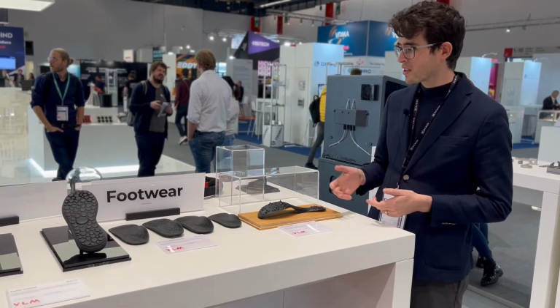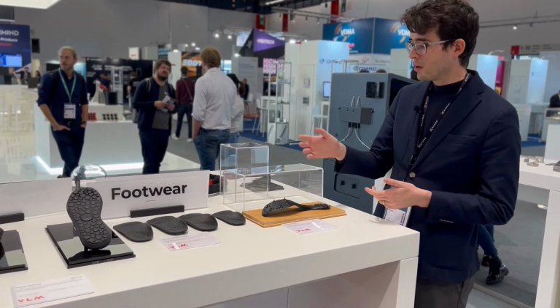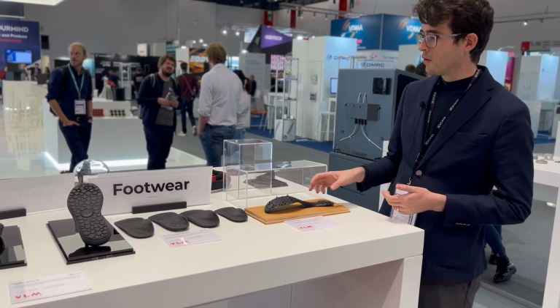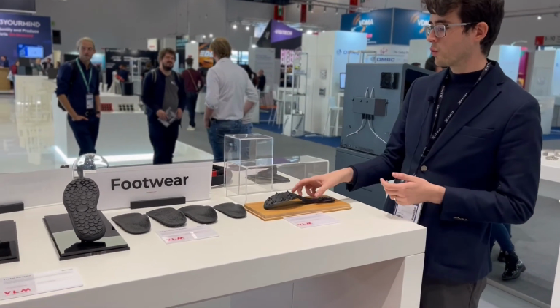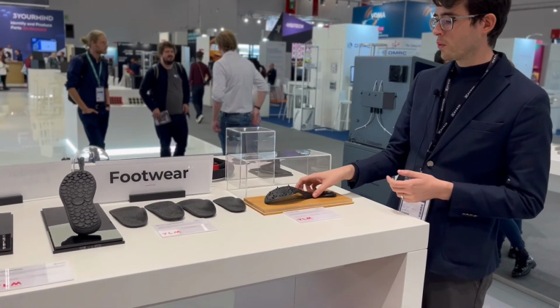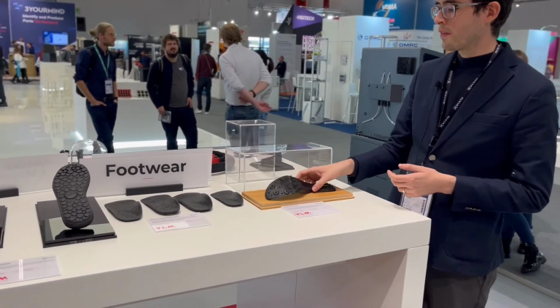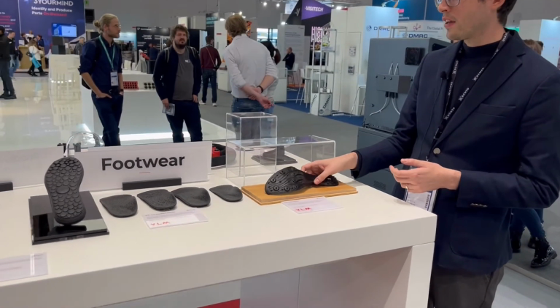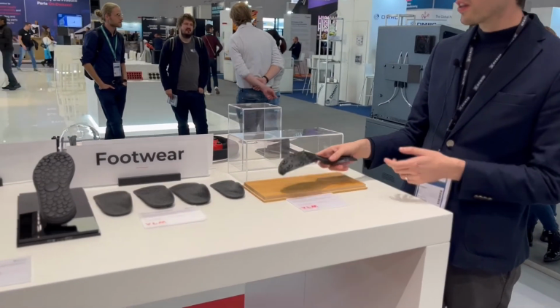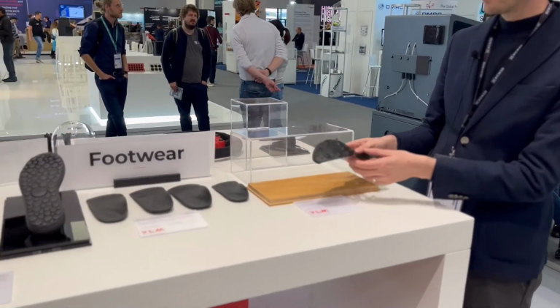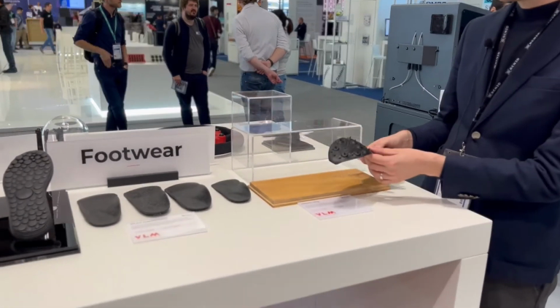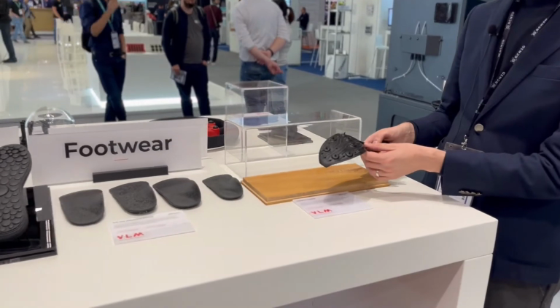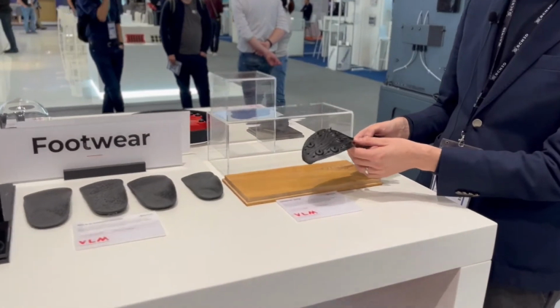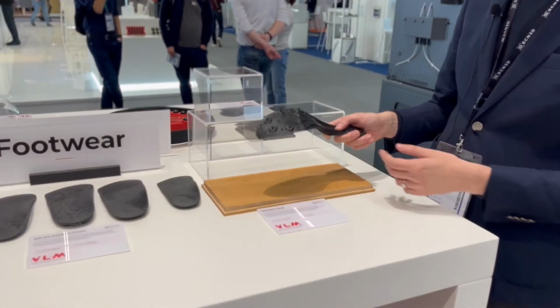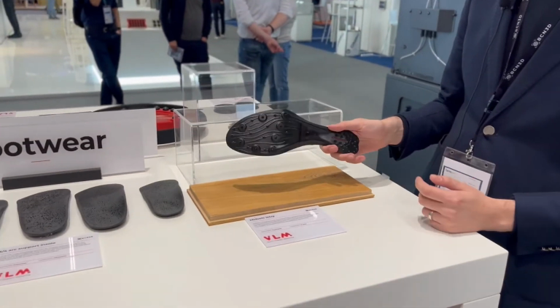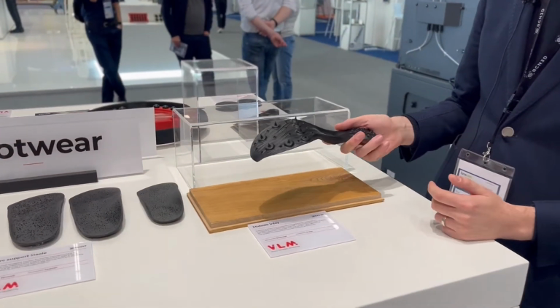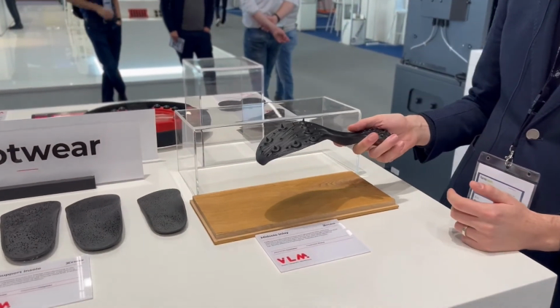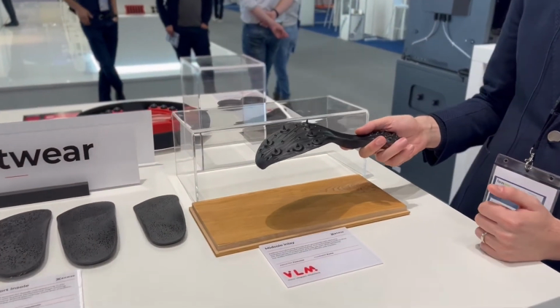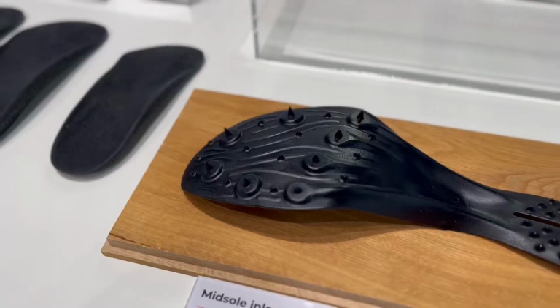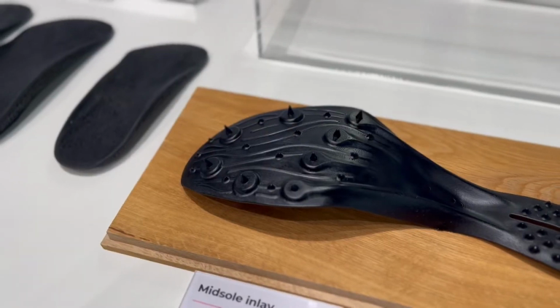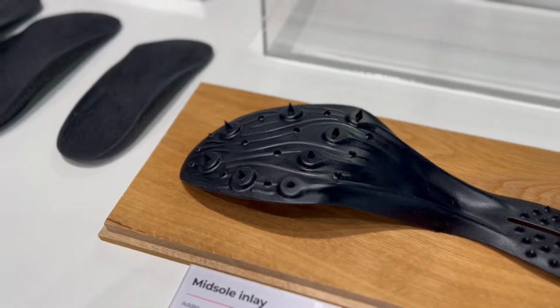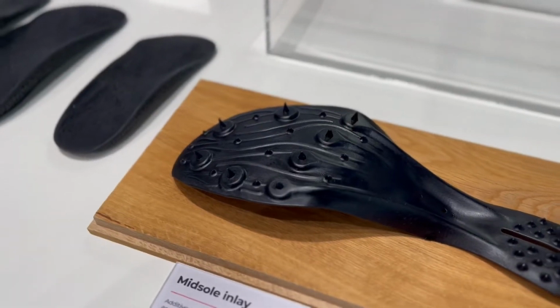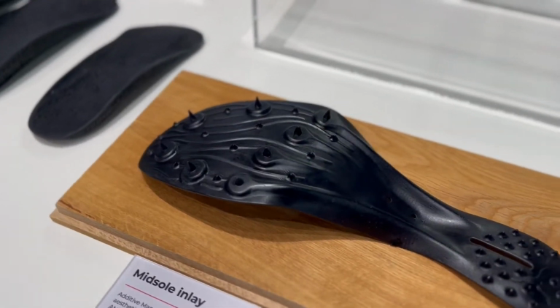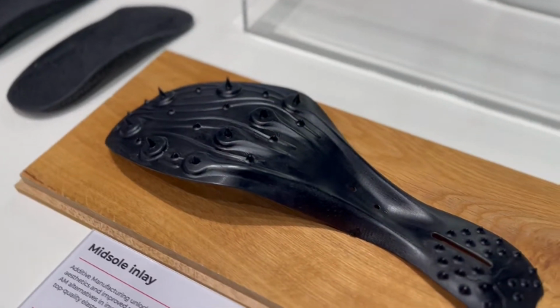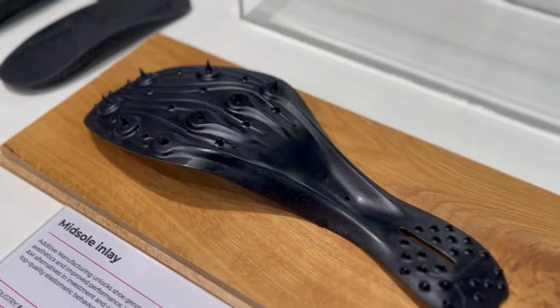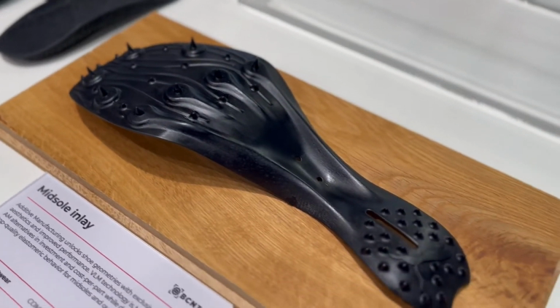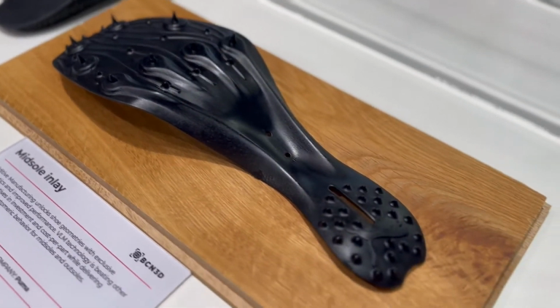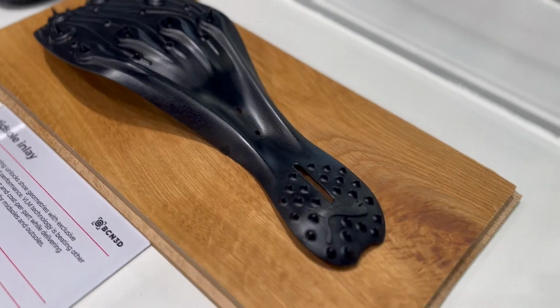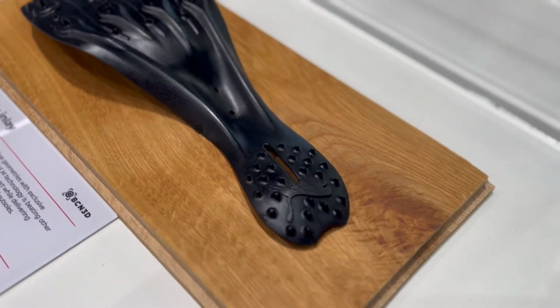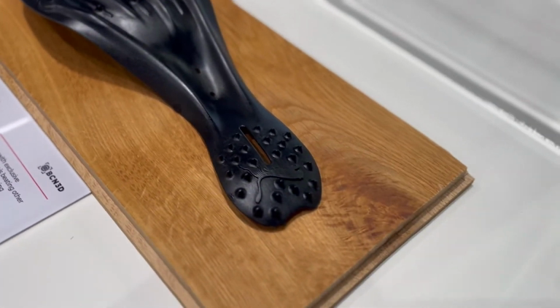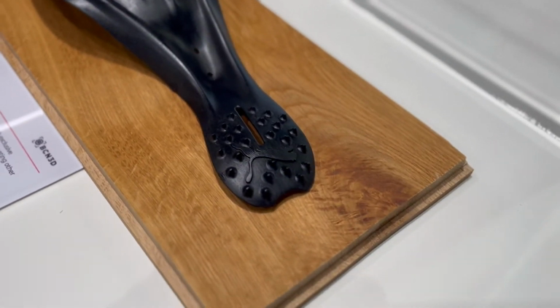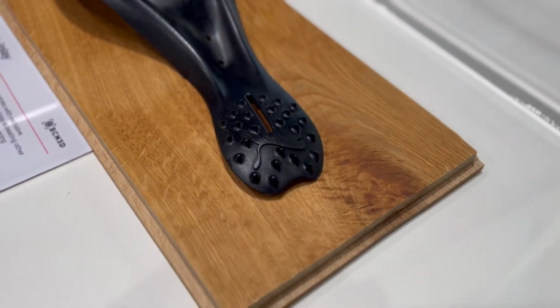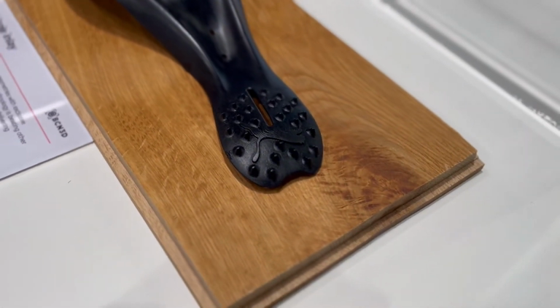For example, footwear. We have interesting companies in this vertical market like Puma, and we are working with them in the development of different models of outsoles.